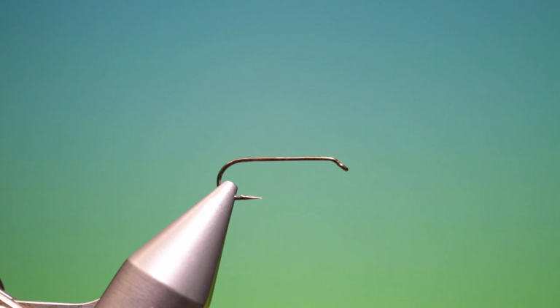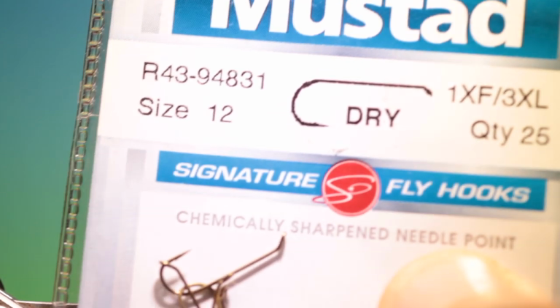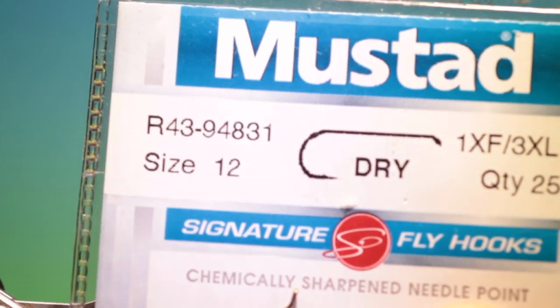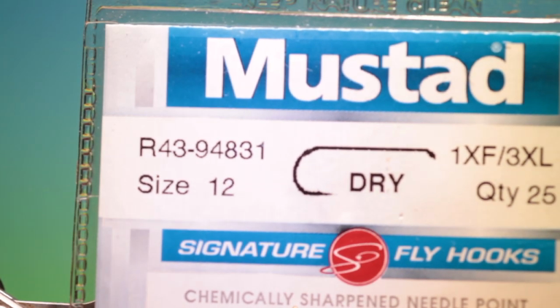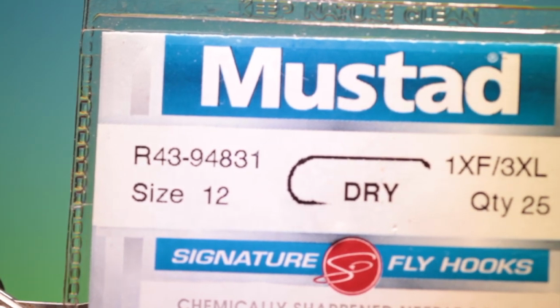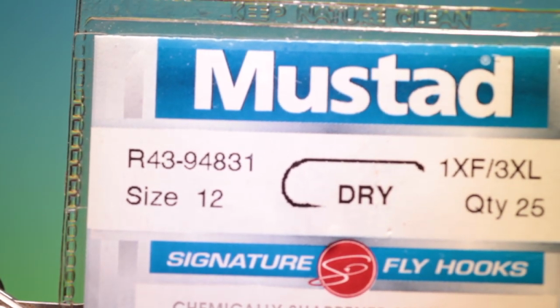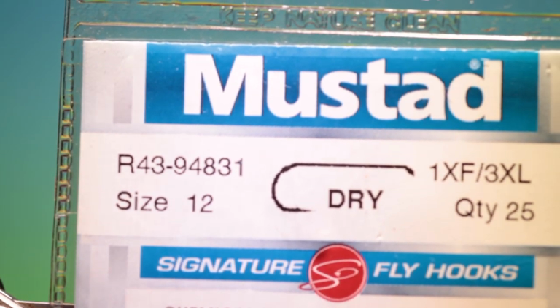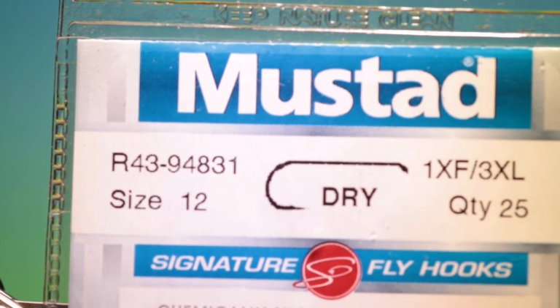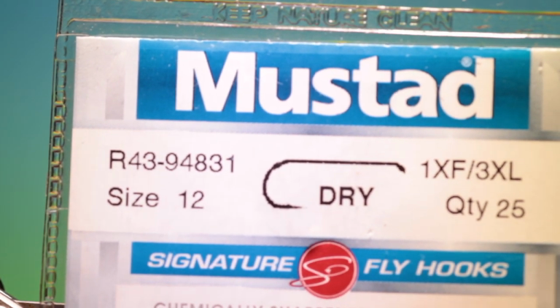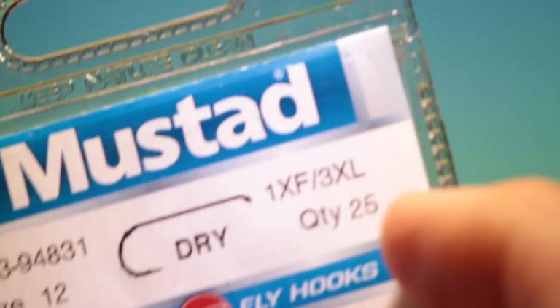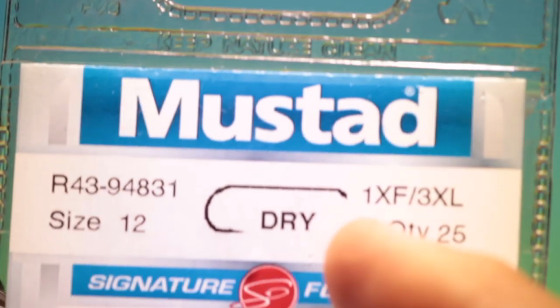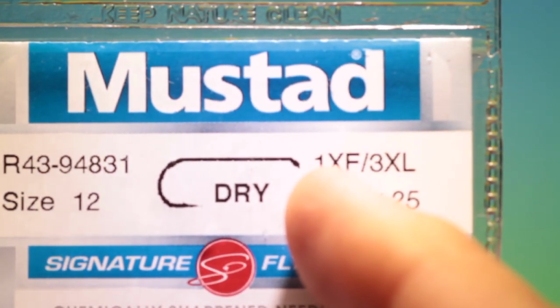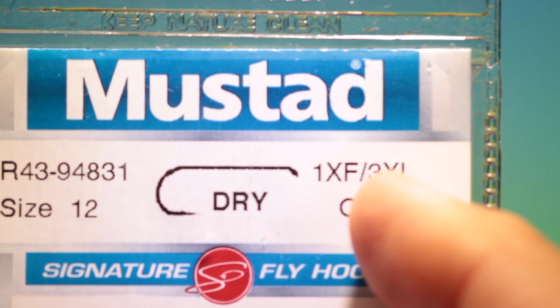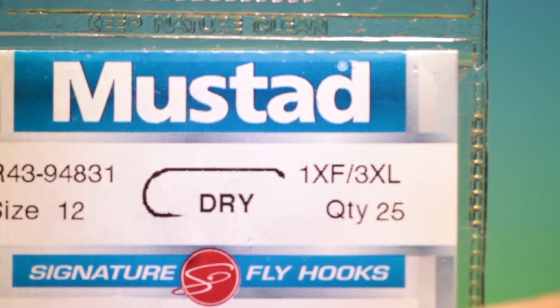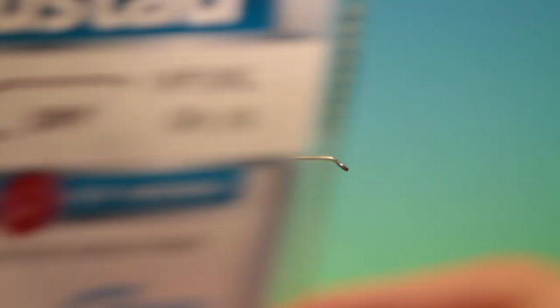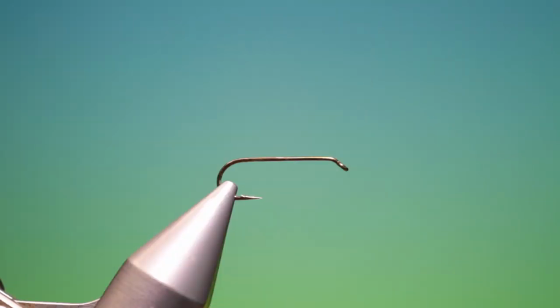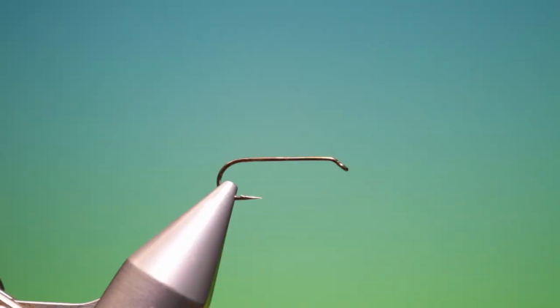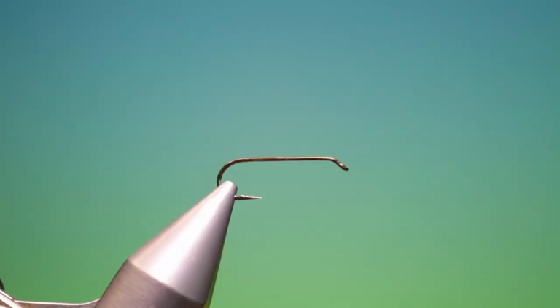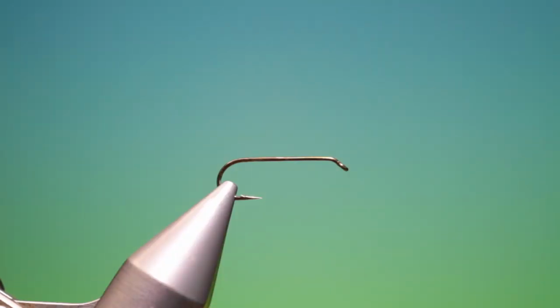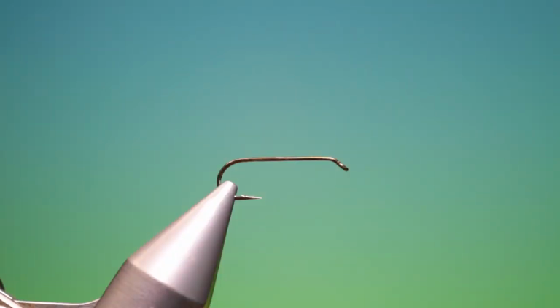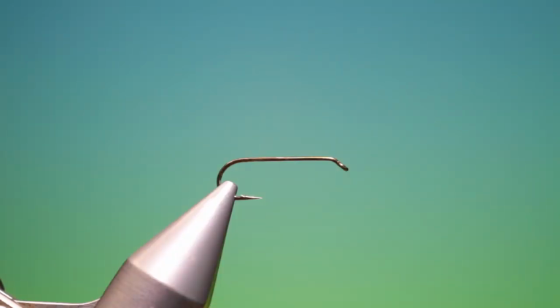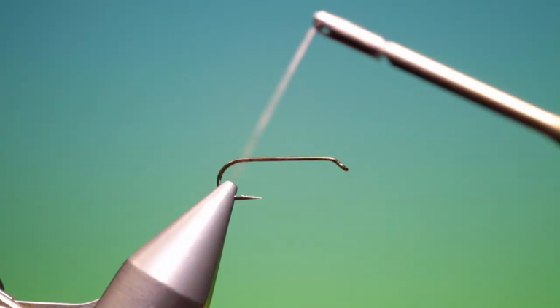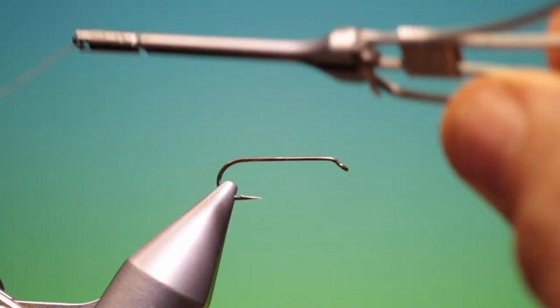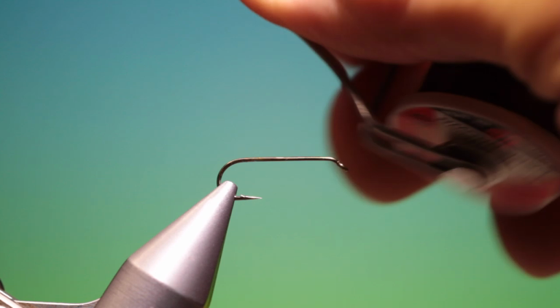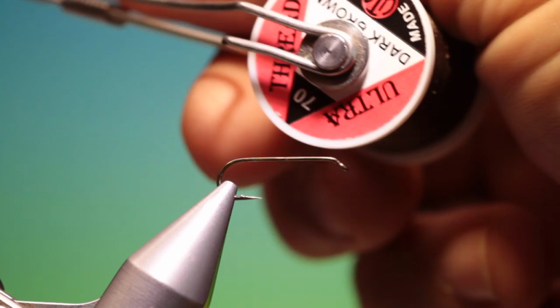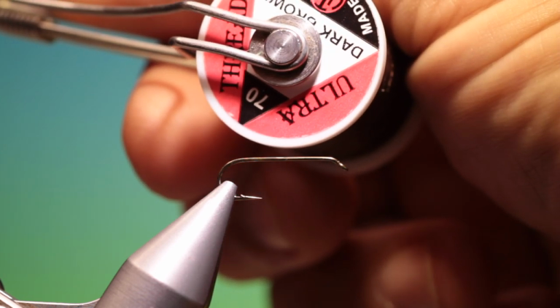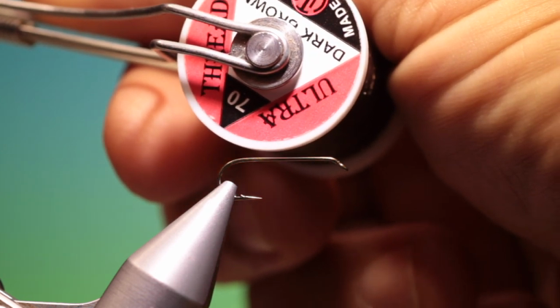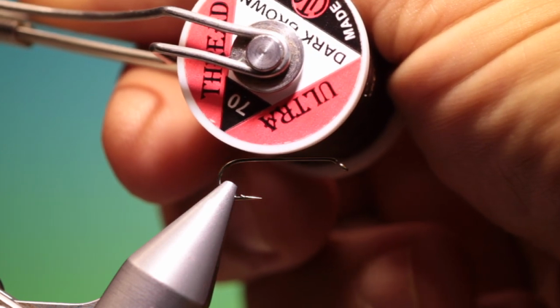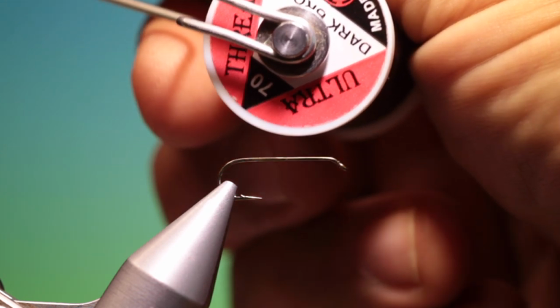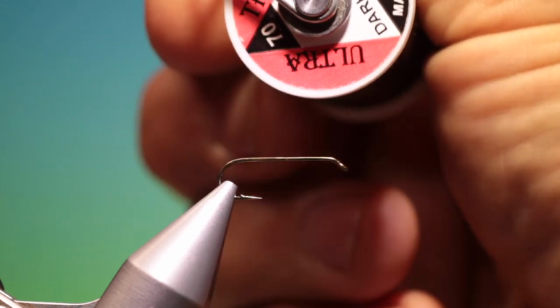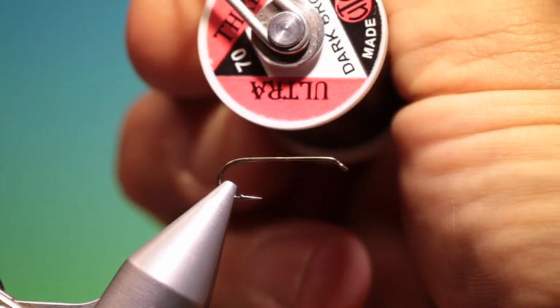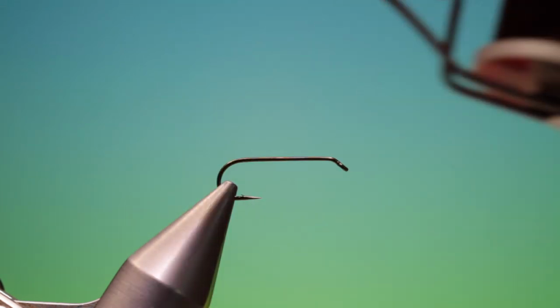We'll start with the Mustad R43 size 12. This is a one extra fine, three extra long dry fly hook for the Slim Jim Stone. We've got UTC Ultra Thread in dark brown.